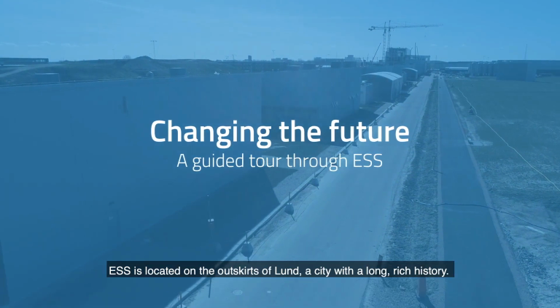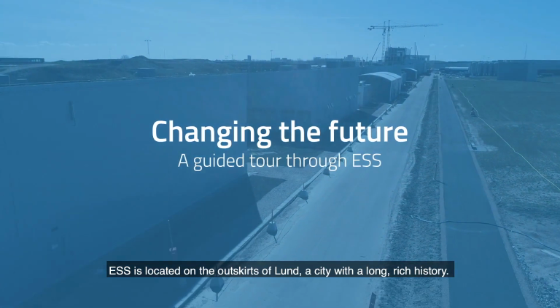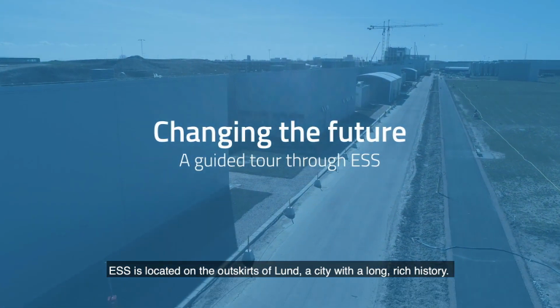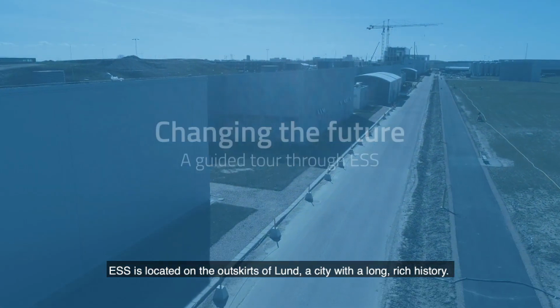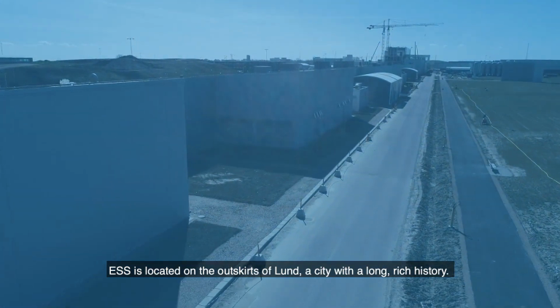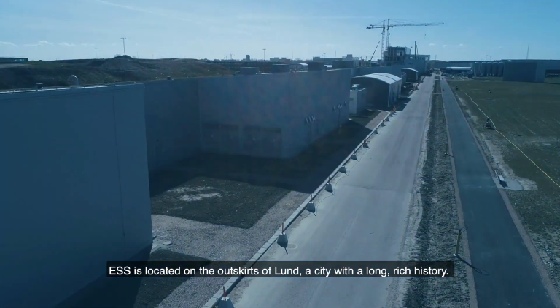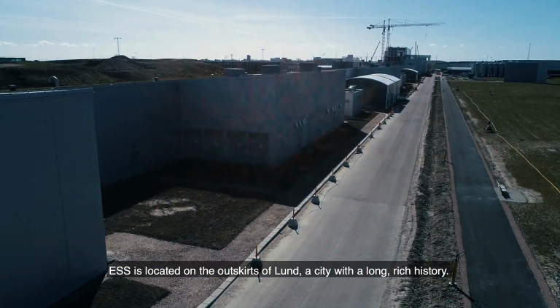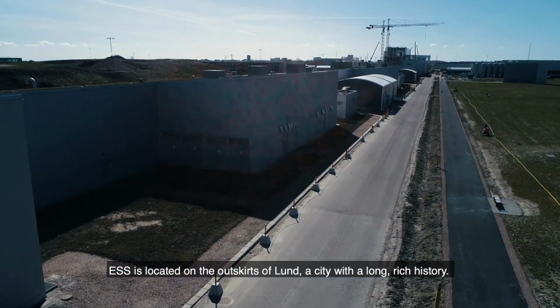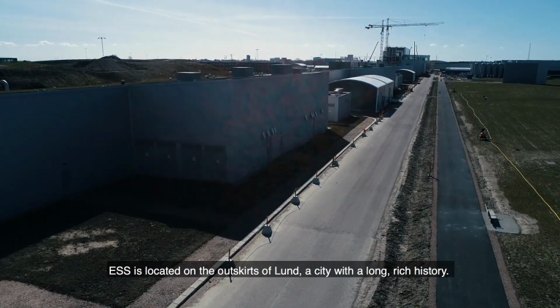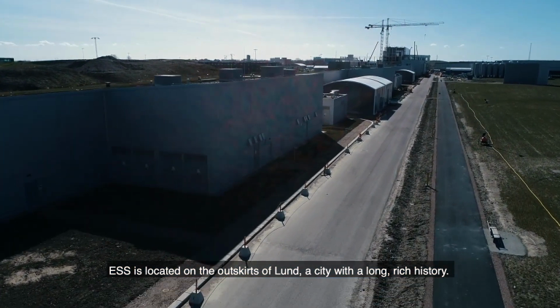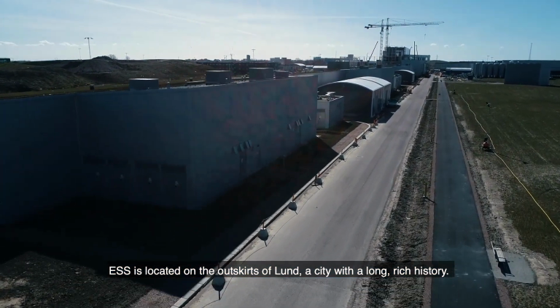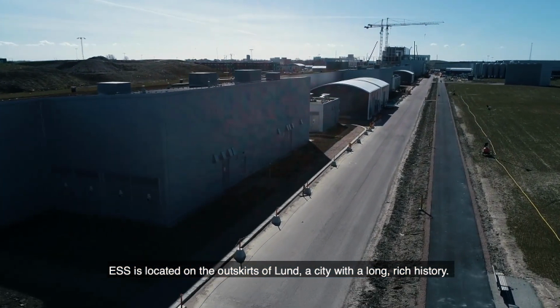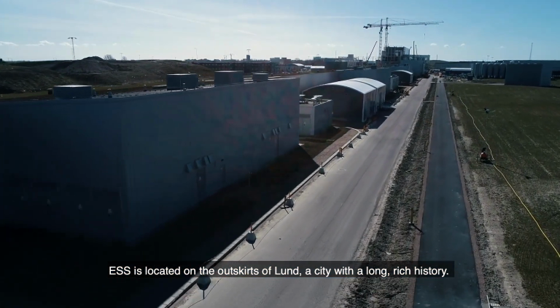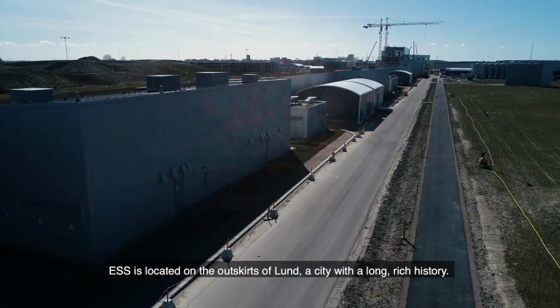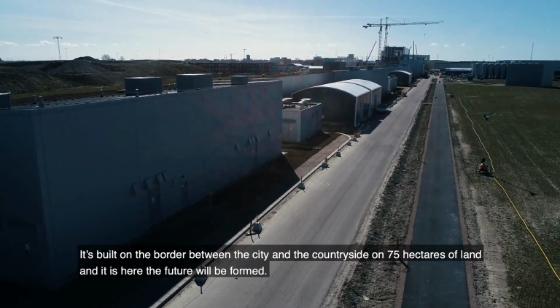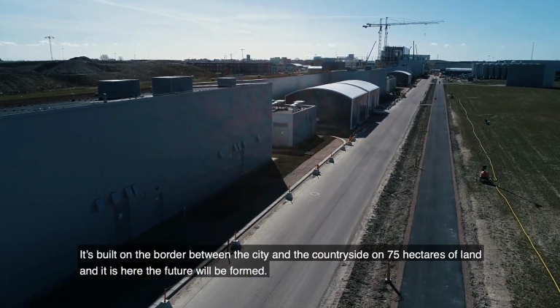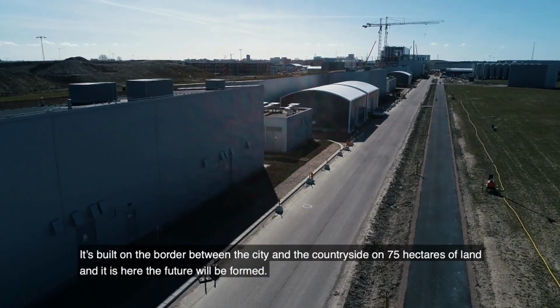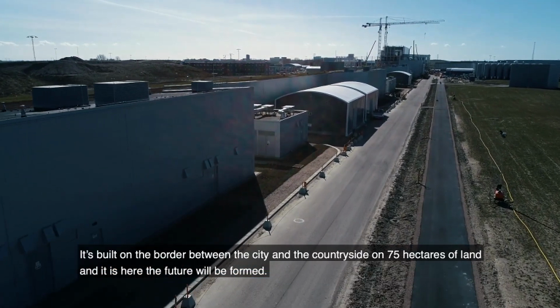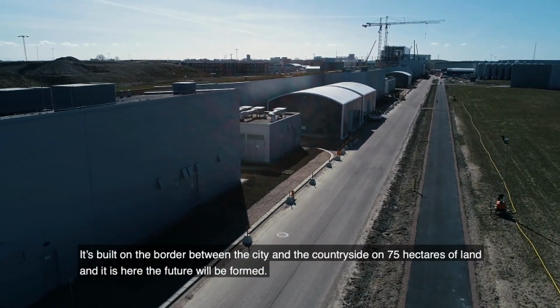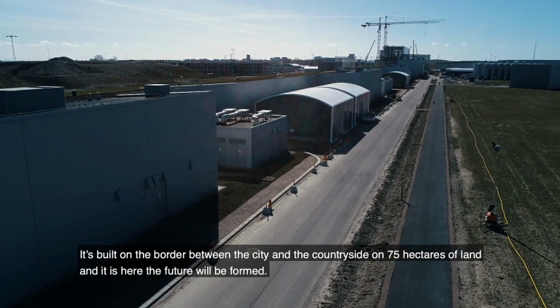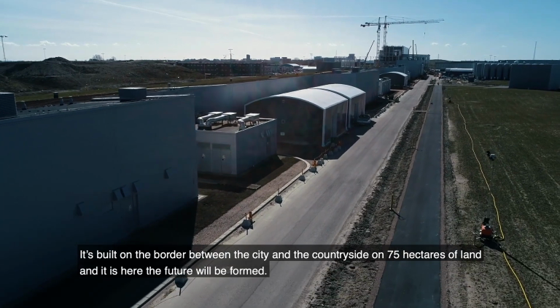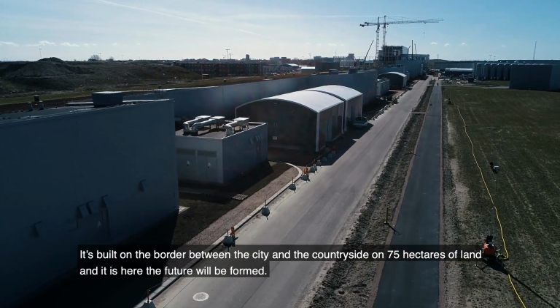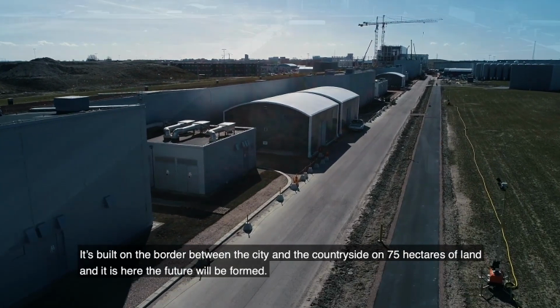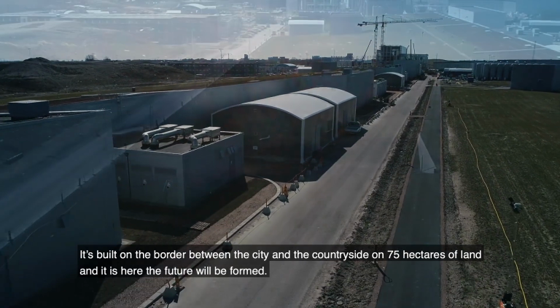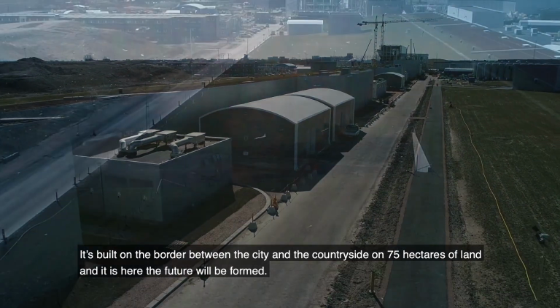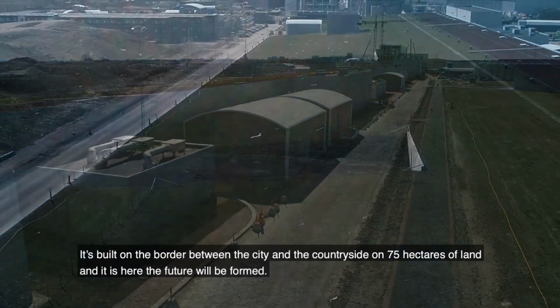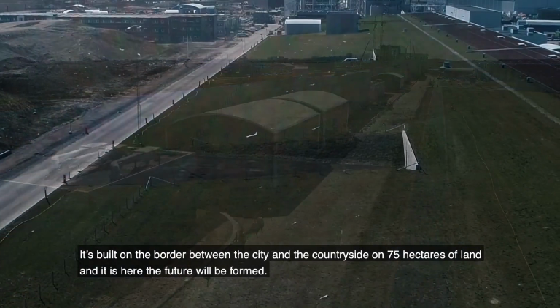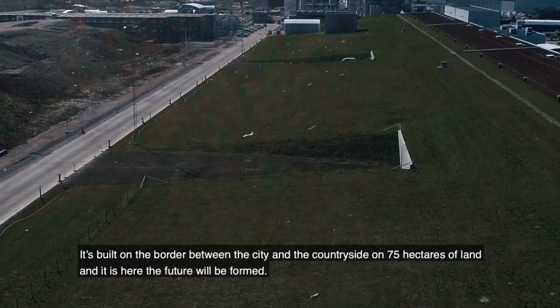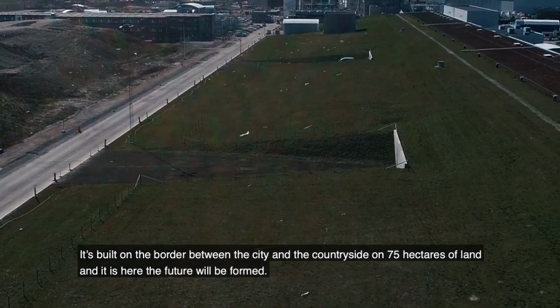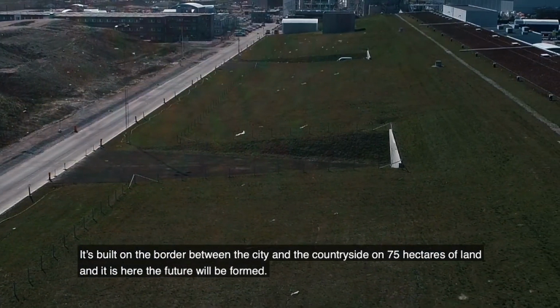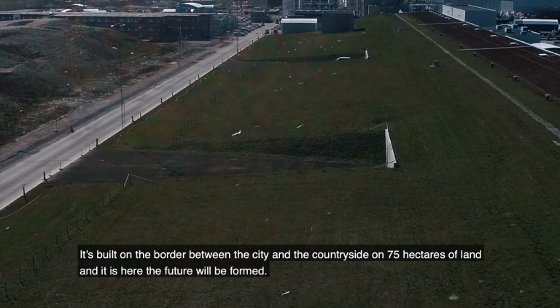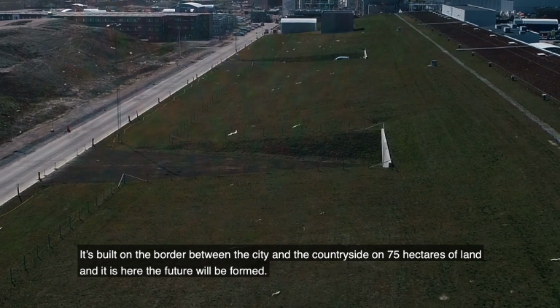ESS is located on the outskirts of Lund, a city with a long, rich history. It's built on the border between the city and the countryside, on 75 hectares of land, and it is here the future will be formed.